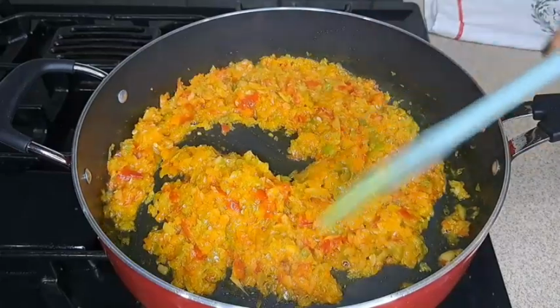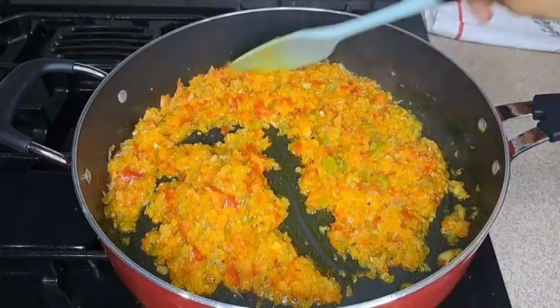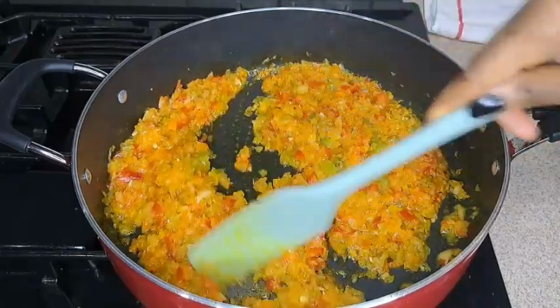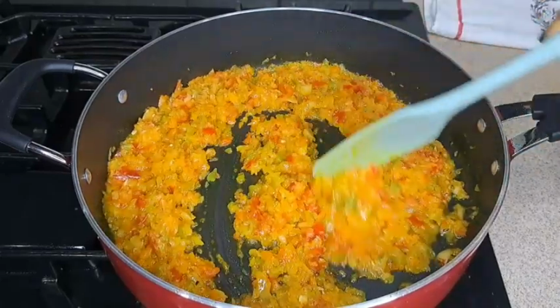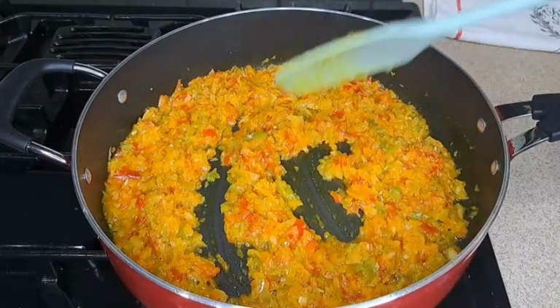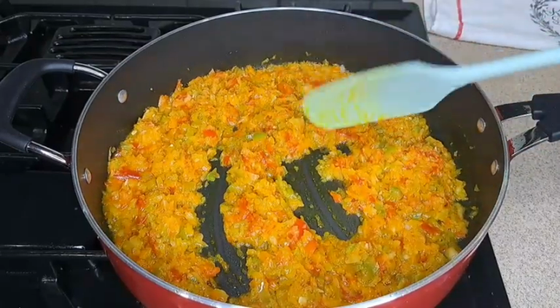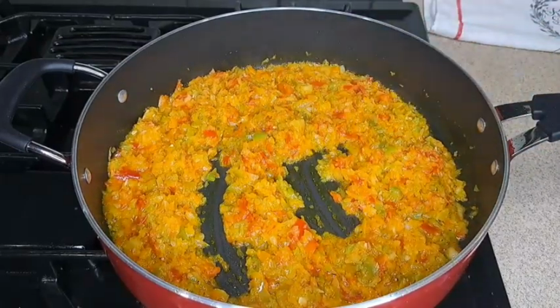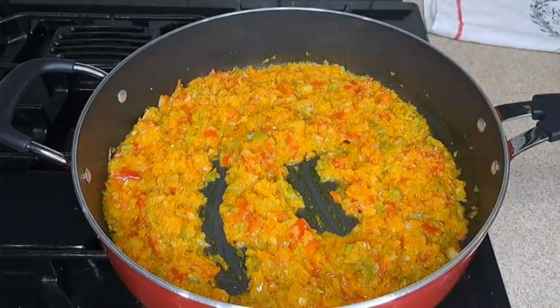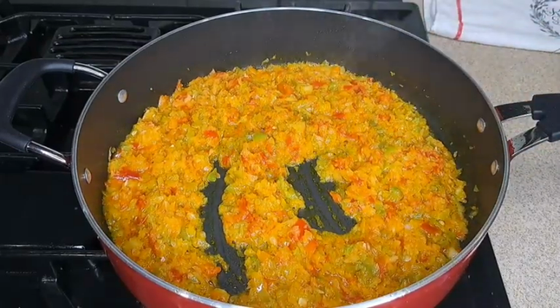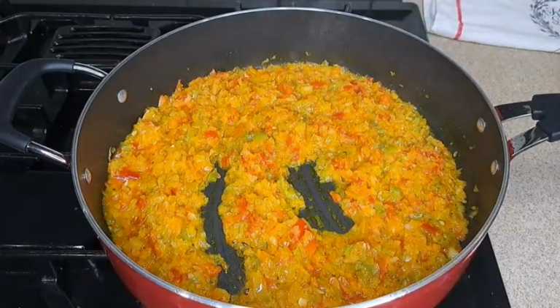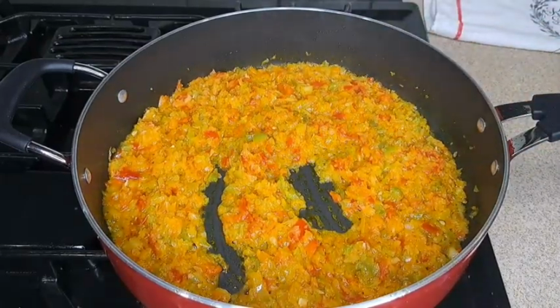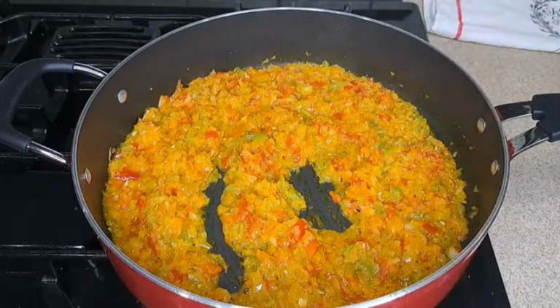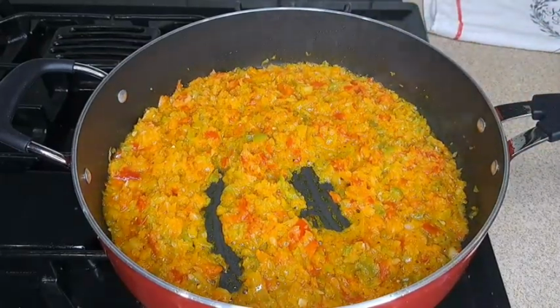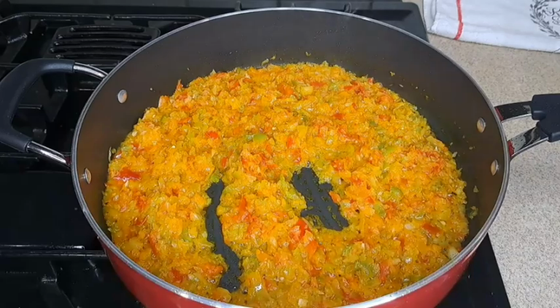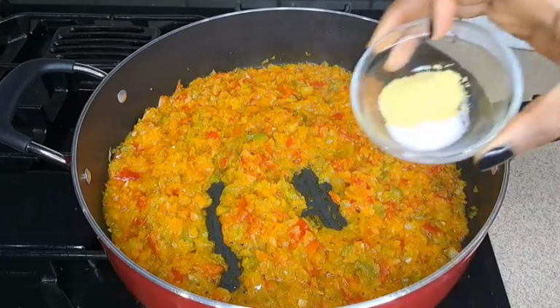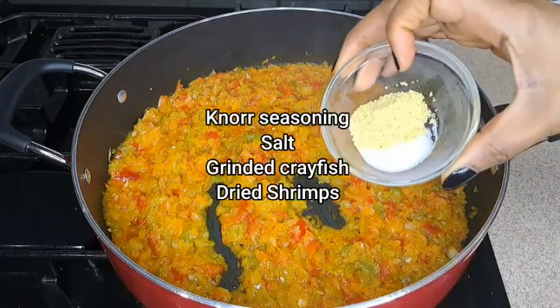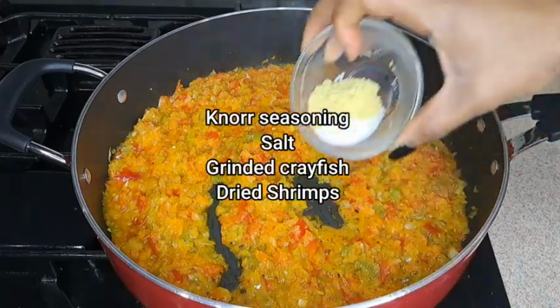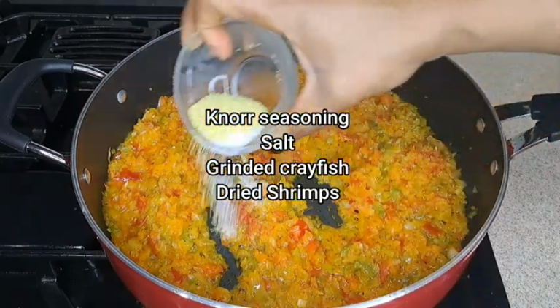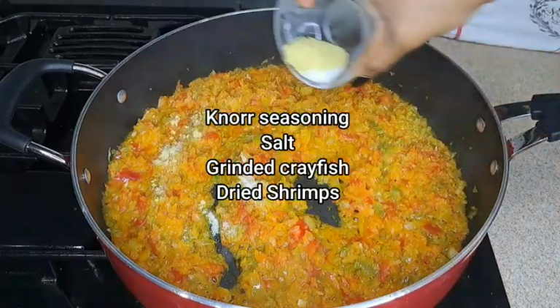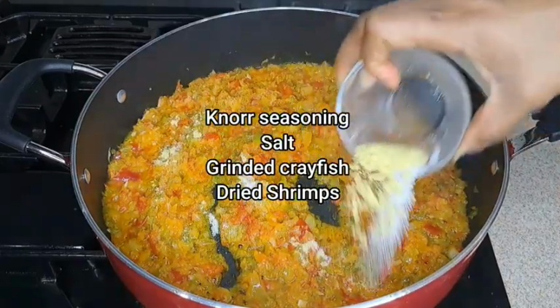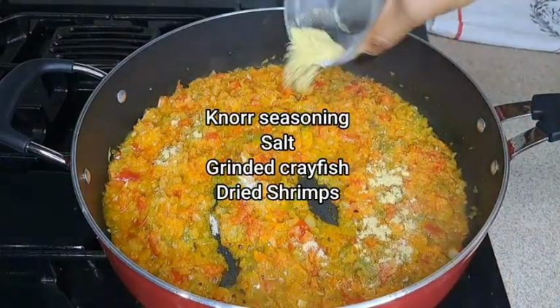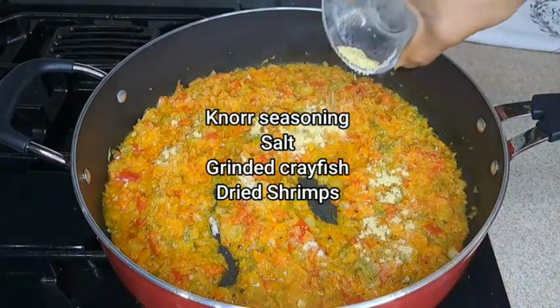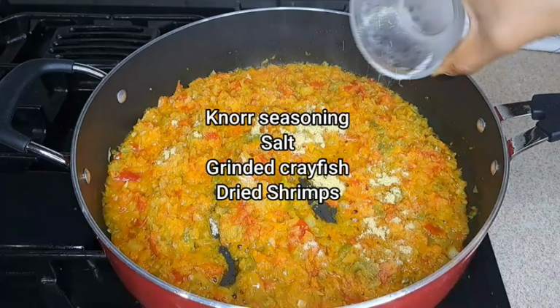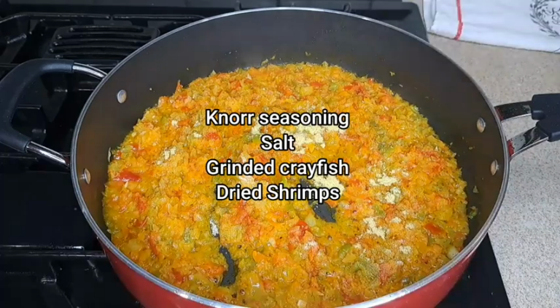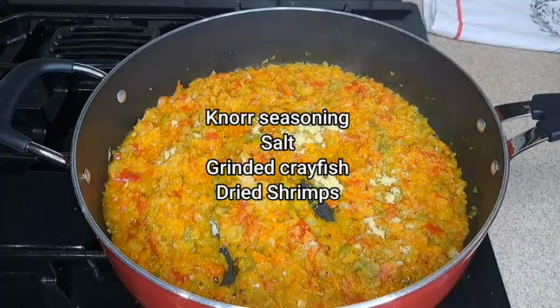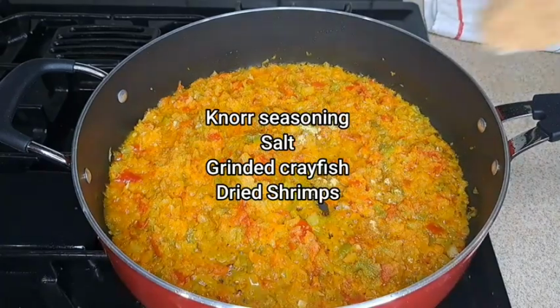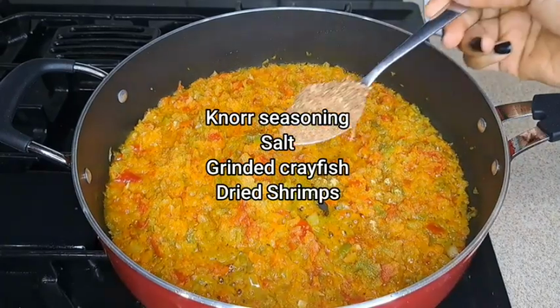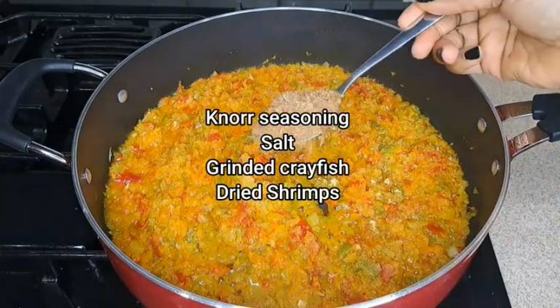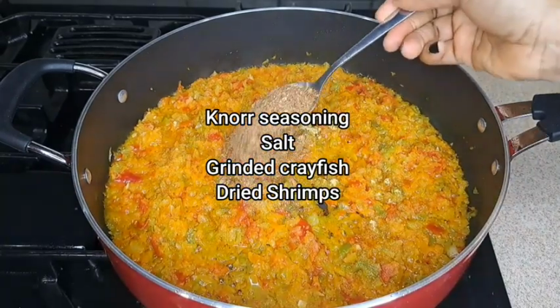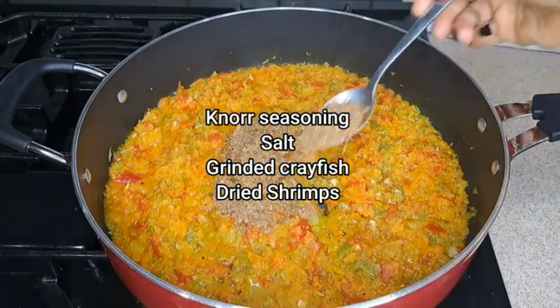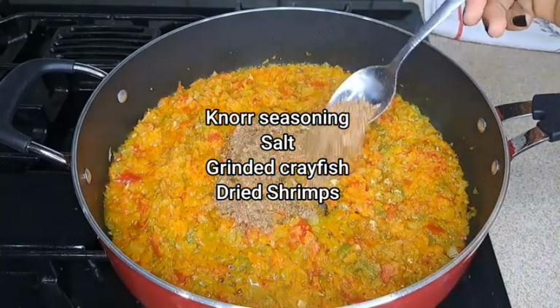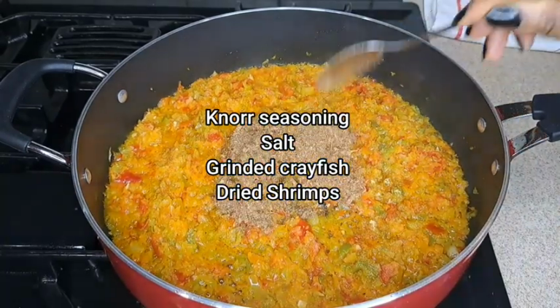Then I add my seasoning and salt — adding a little bit more seasoning and salt. Then I add in my blended crawfish.